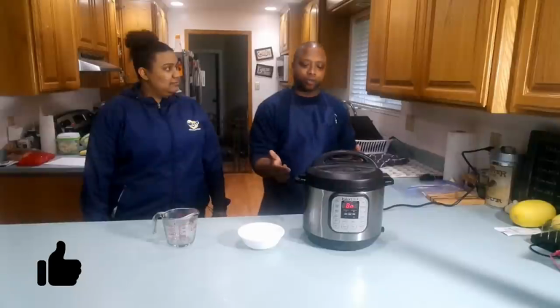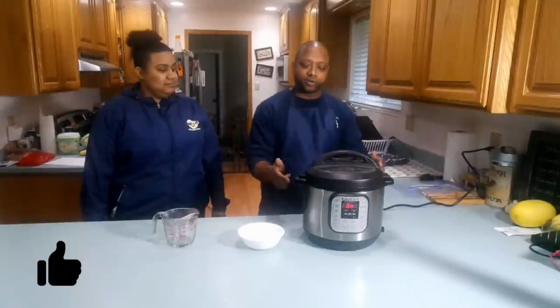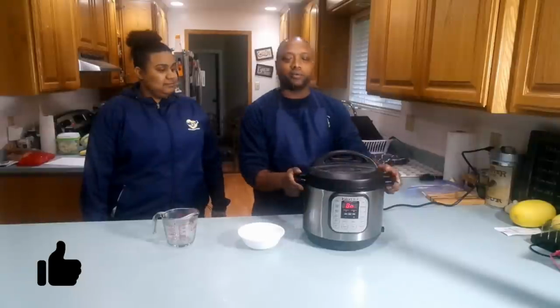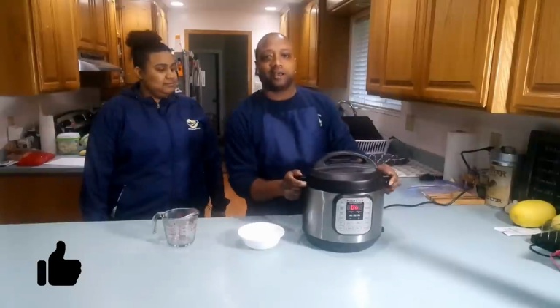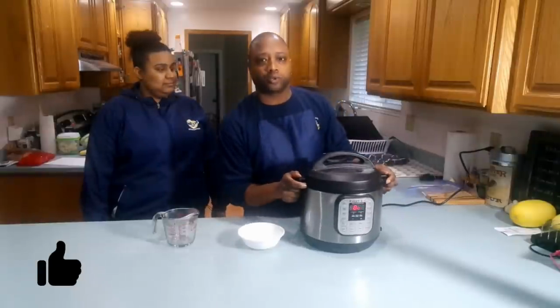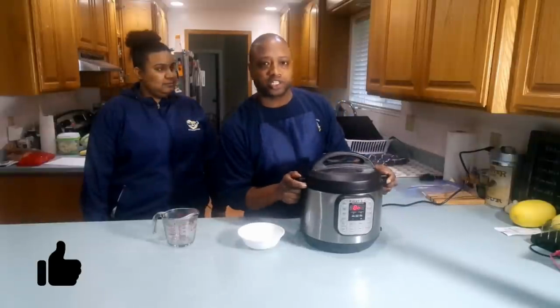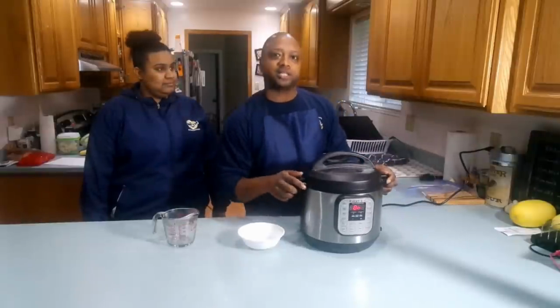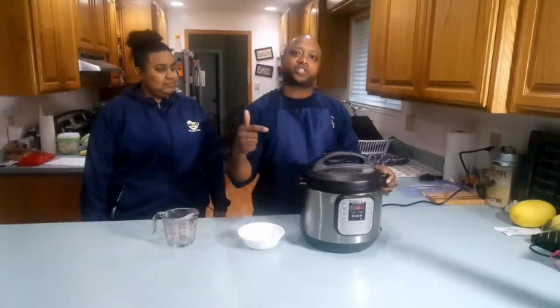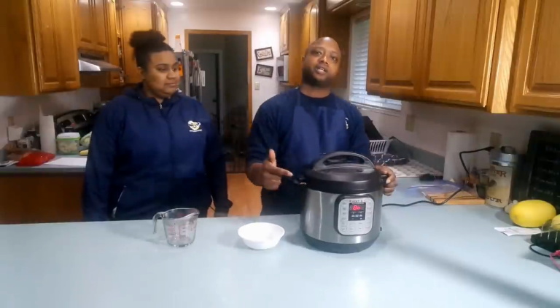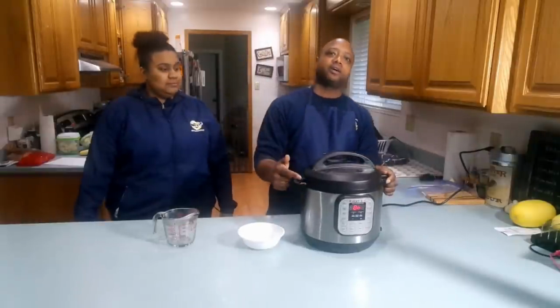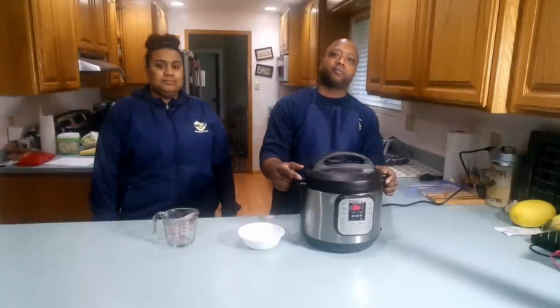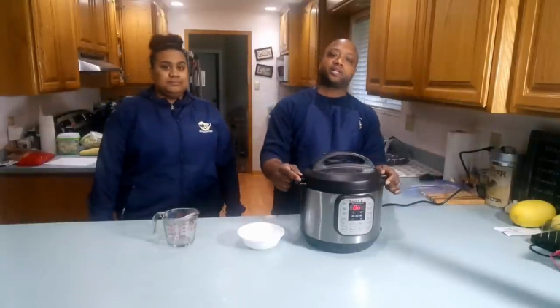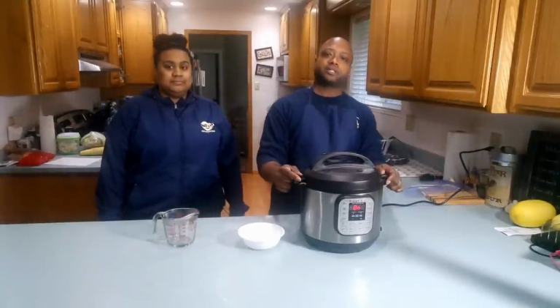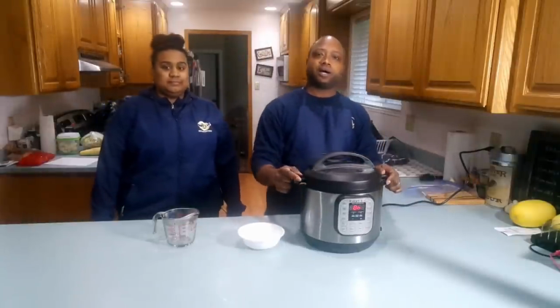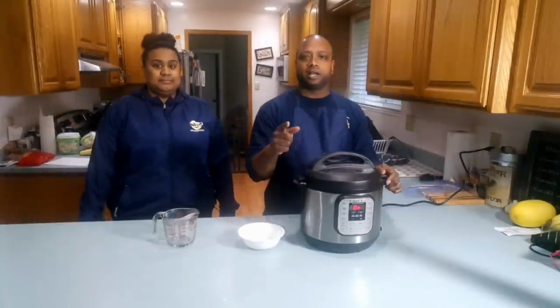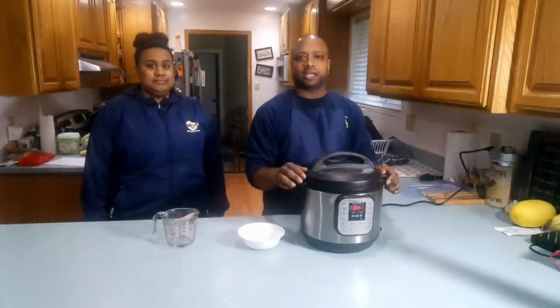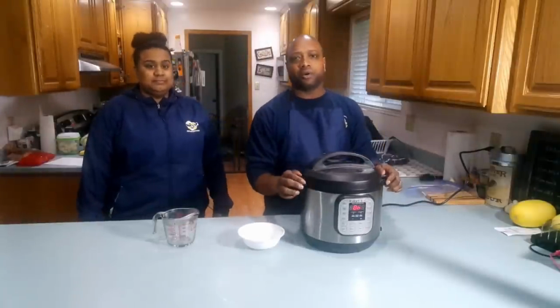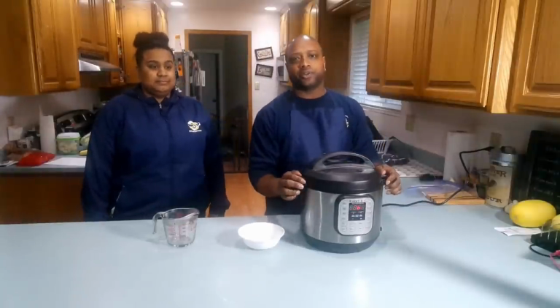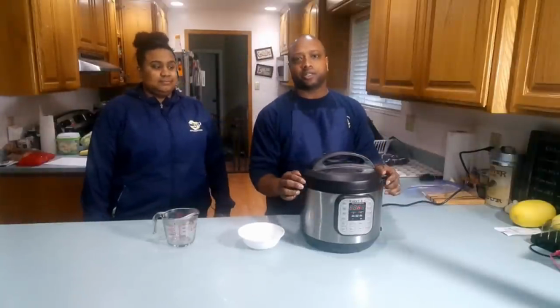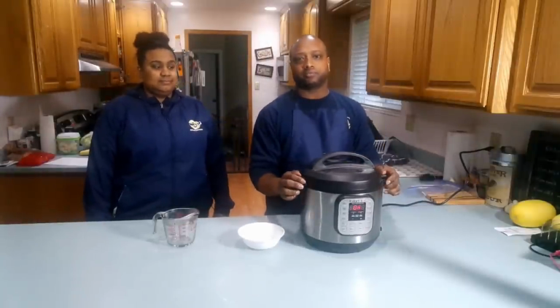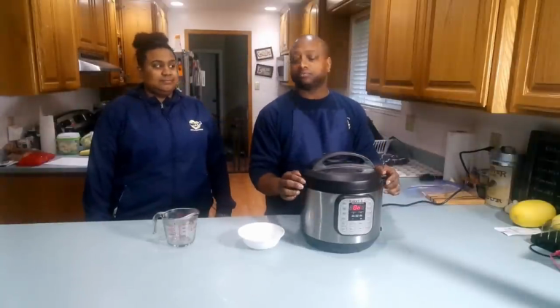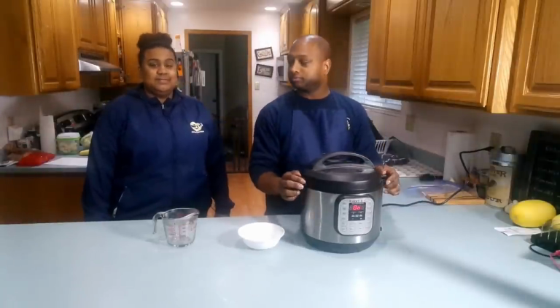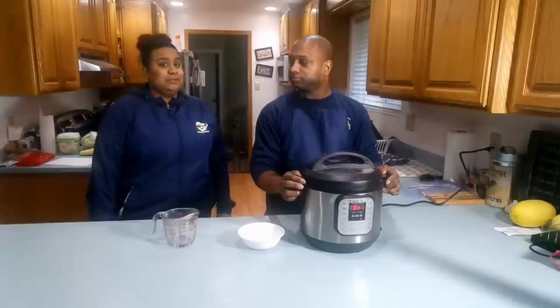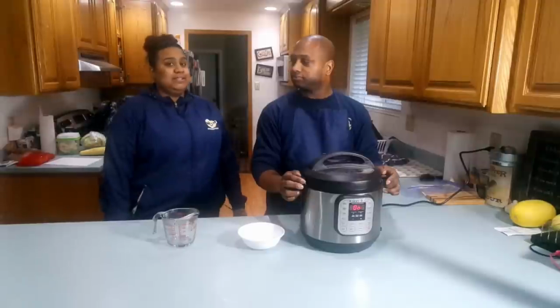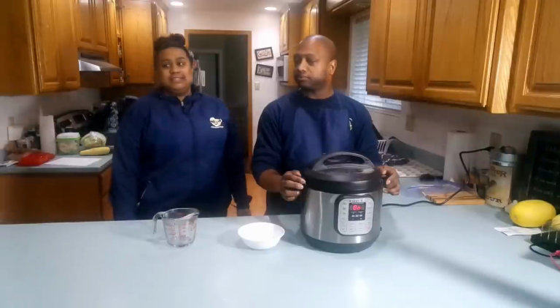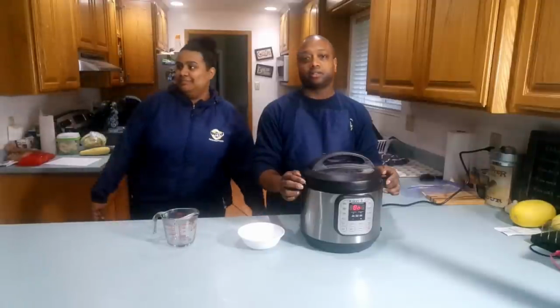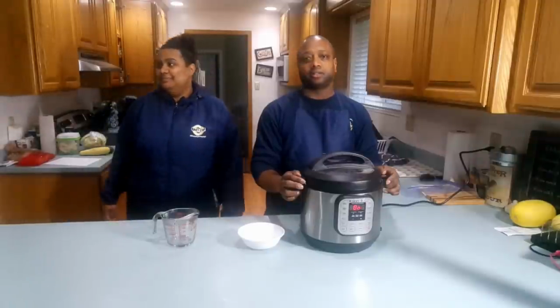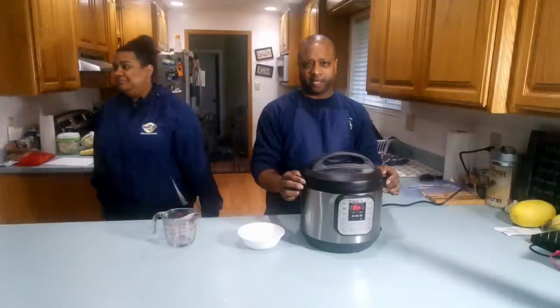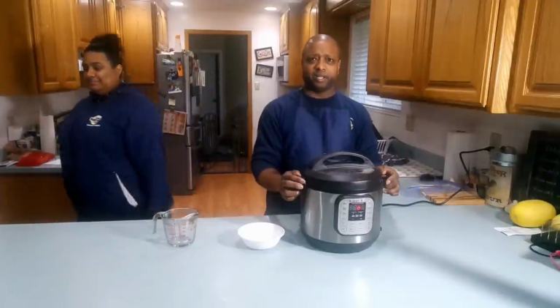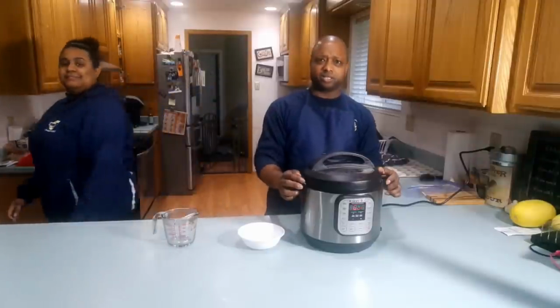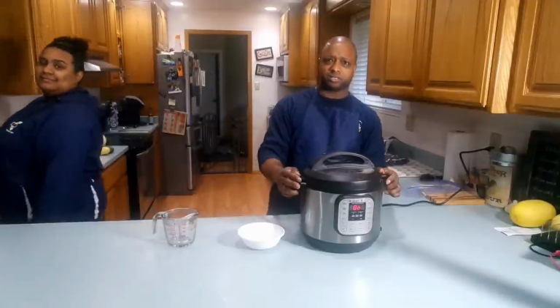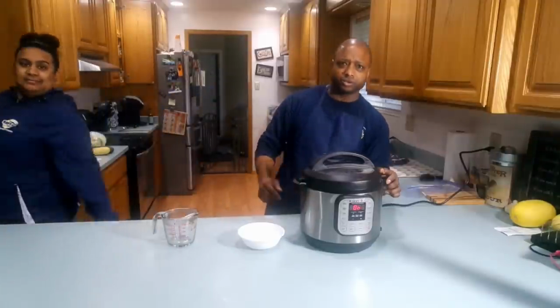When we're done, we're gonna have some rotisserie-style chicken from this here Instapot. I can't wait for you to see it. It's gonna be delicious — it better be delicious.